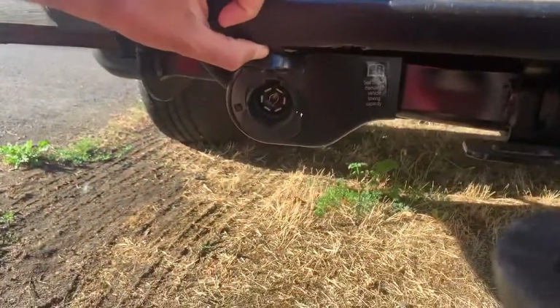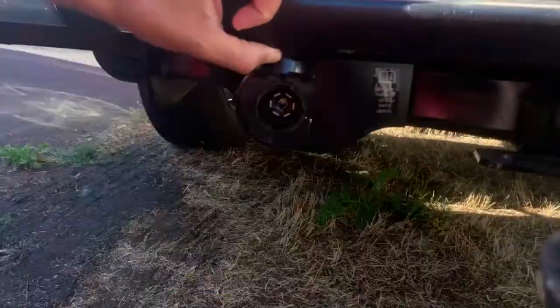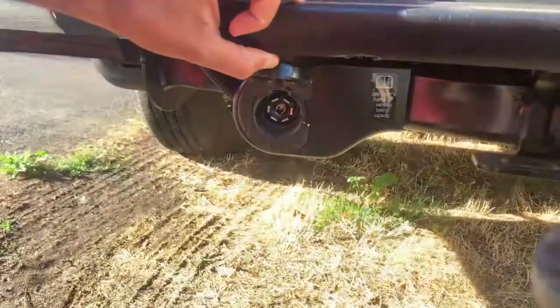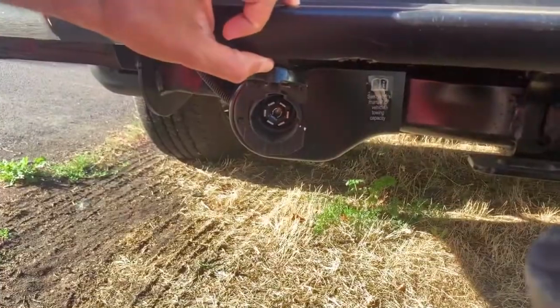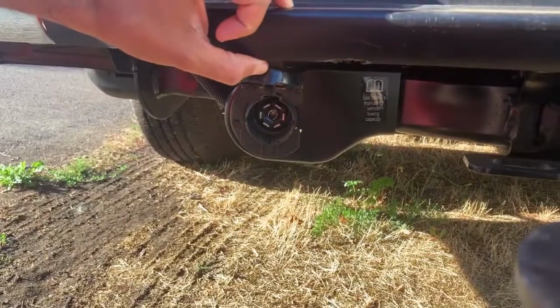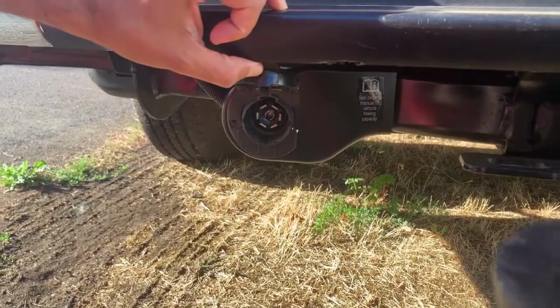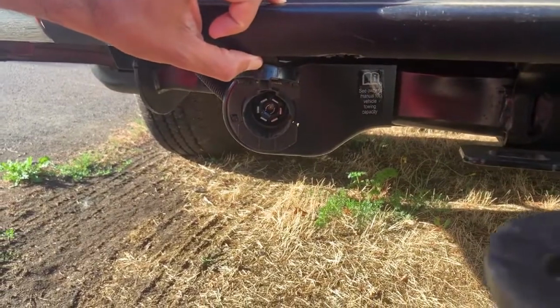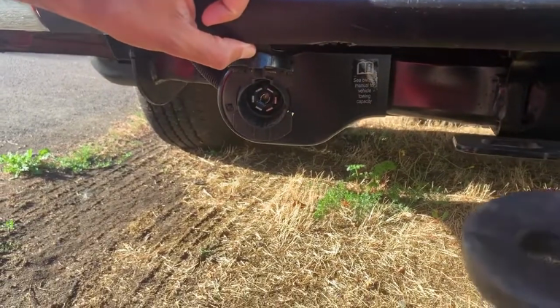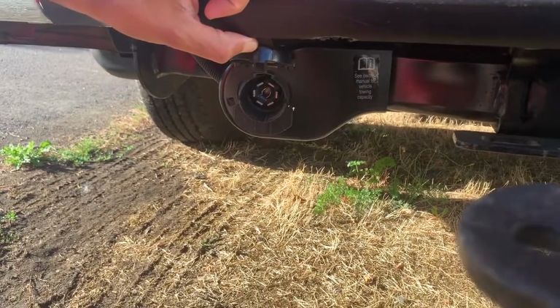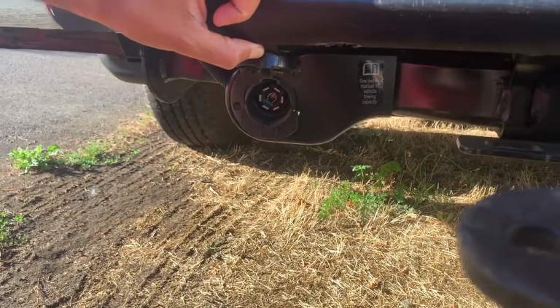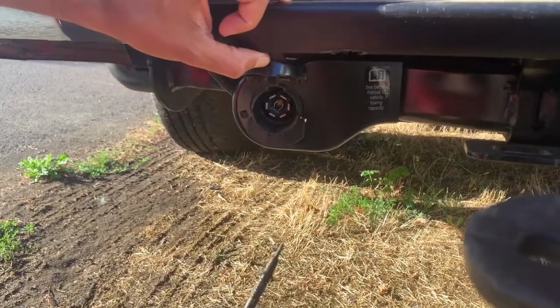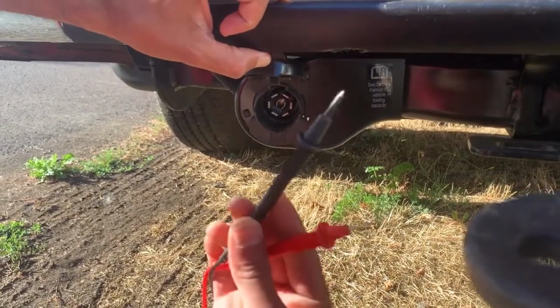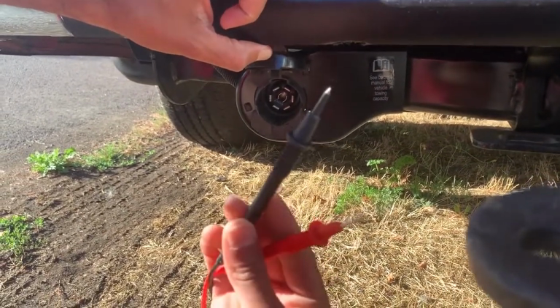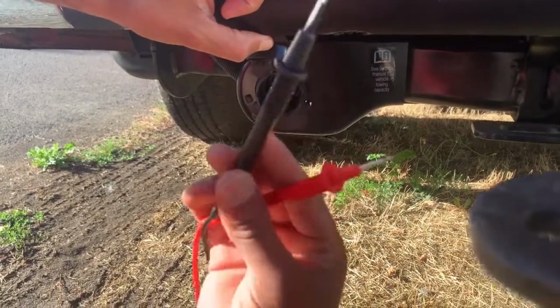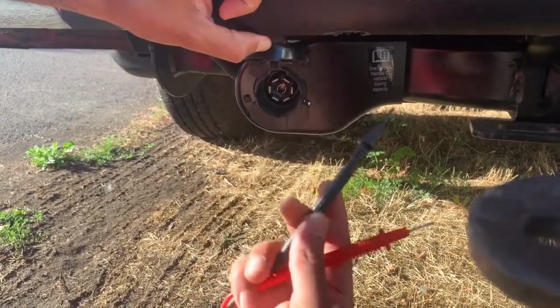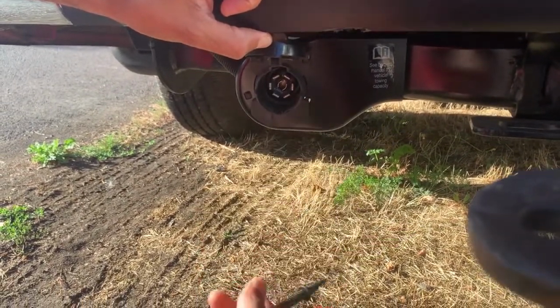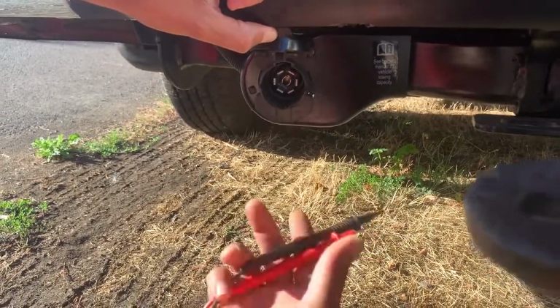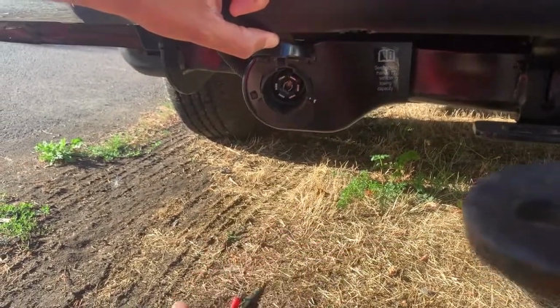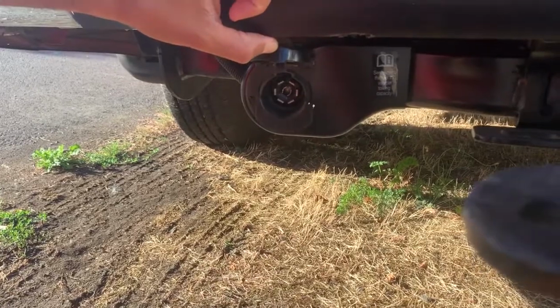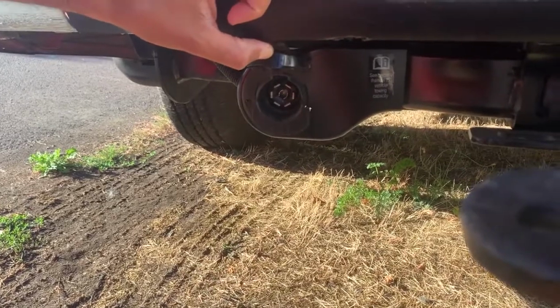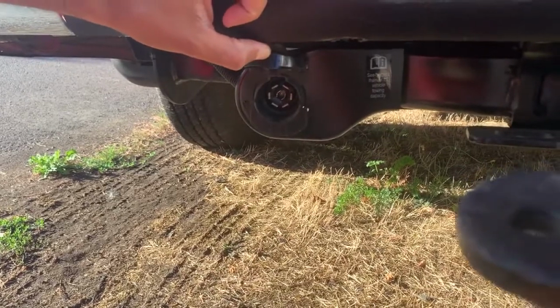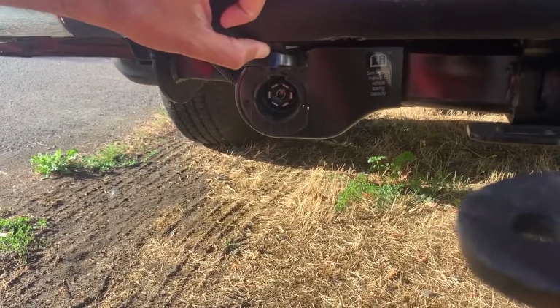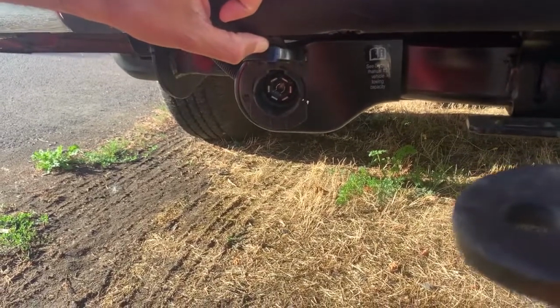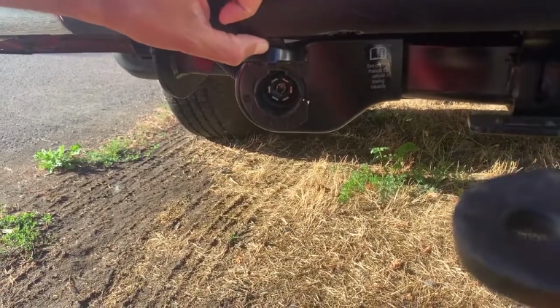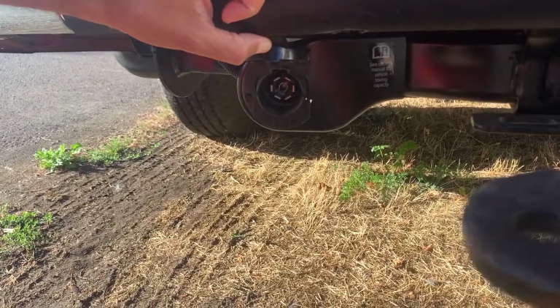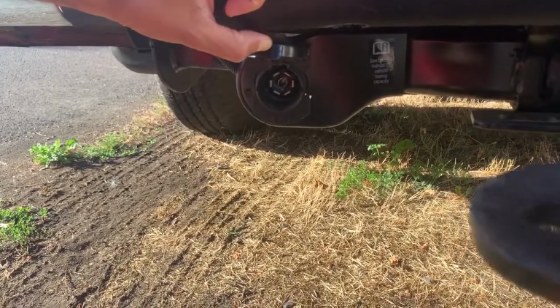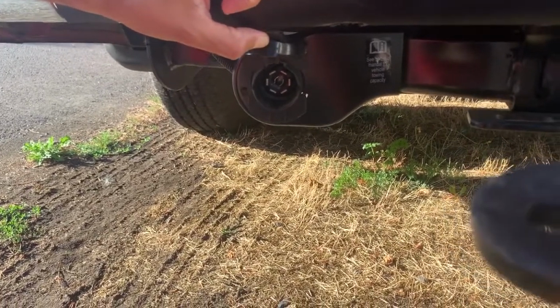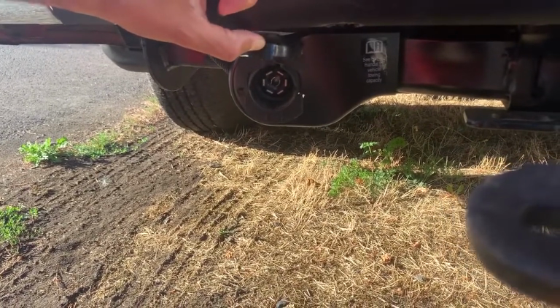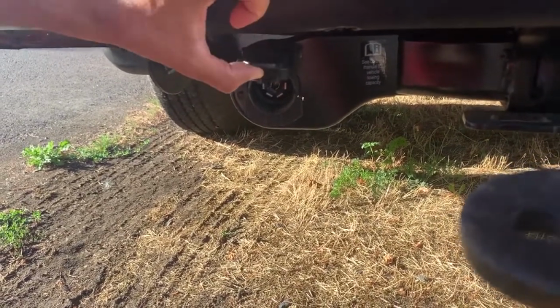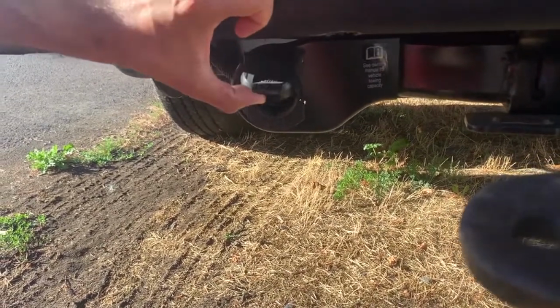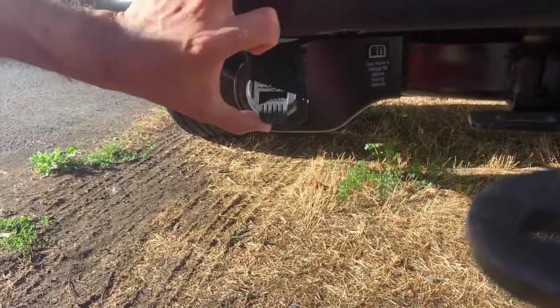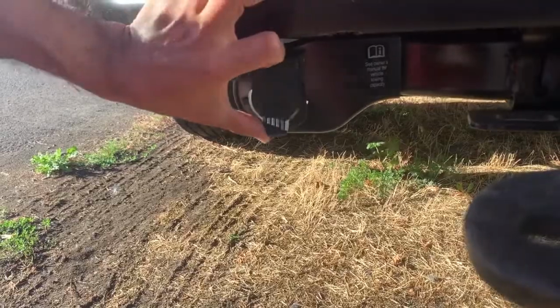Basically what you need to do first is turn on your hazard lights, which is what I'm about to do right now, and then I'll show you what happens on the voltage meter.